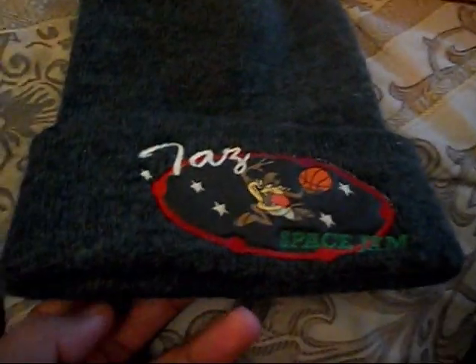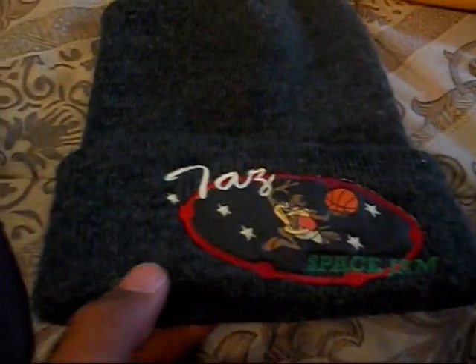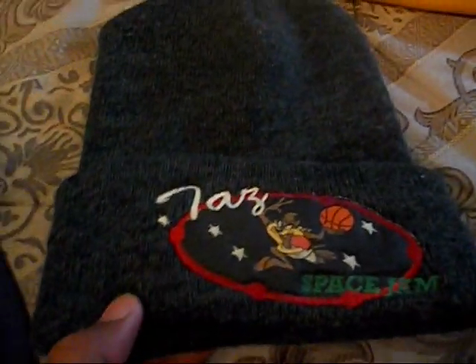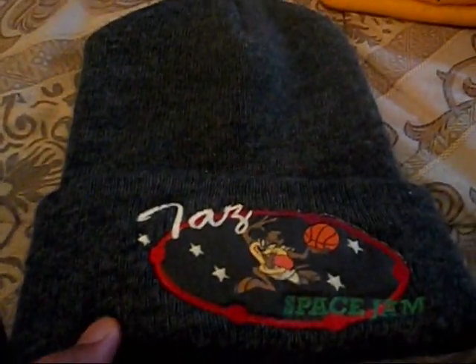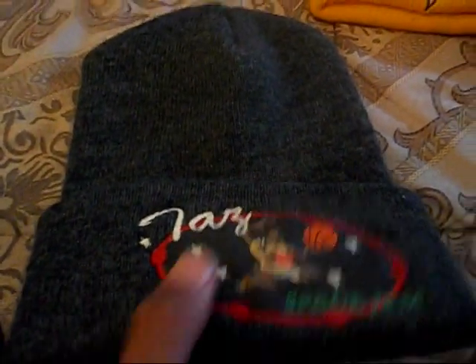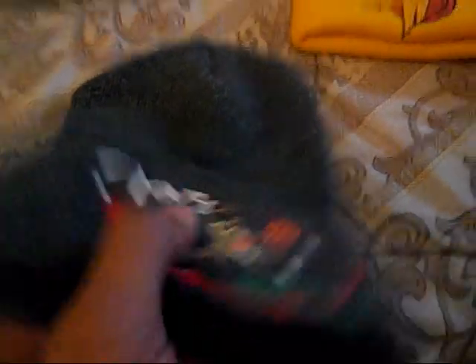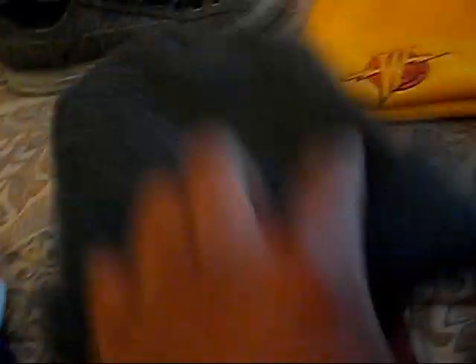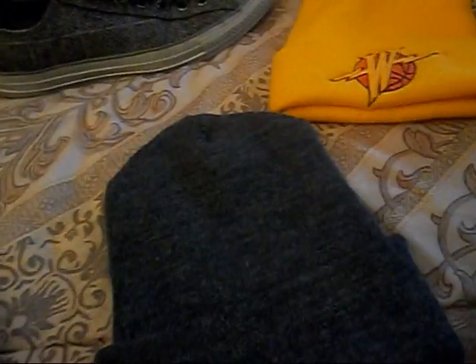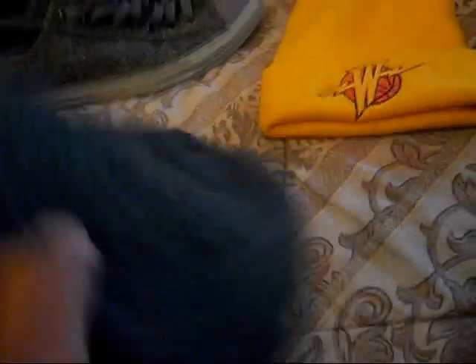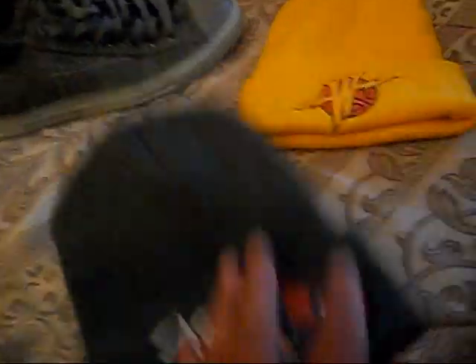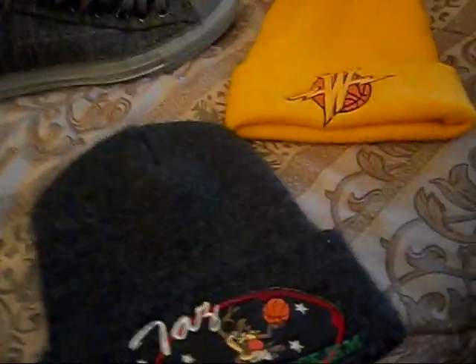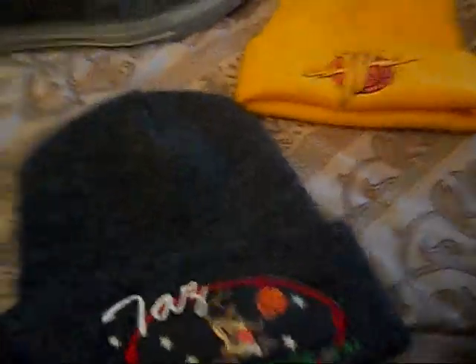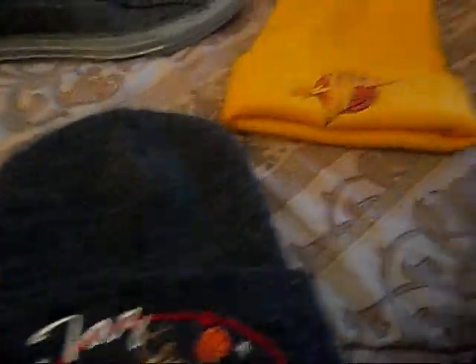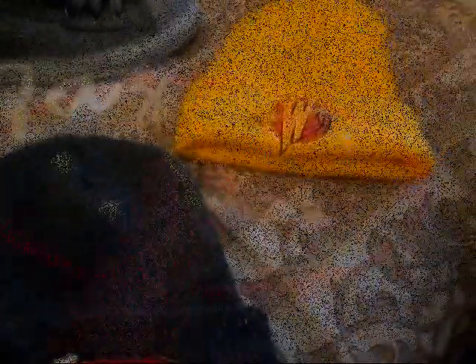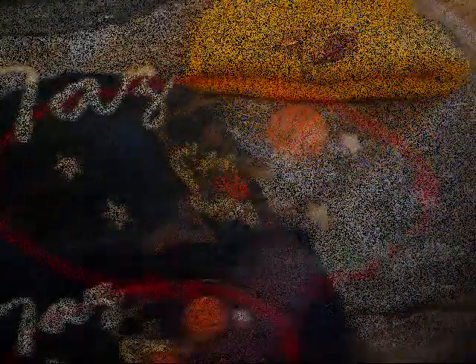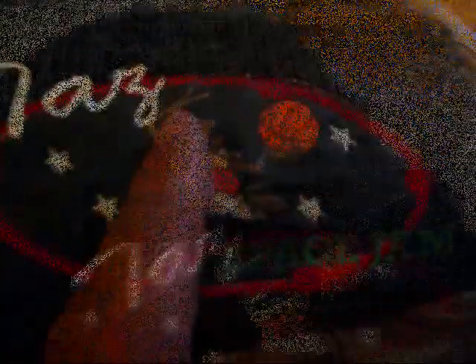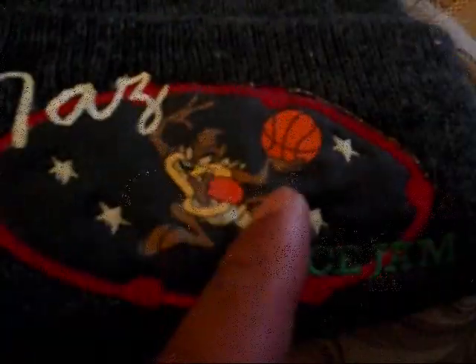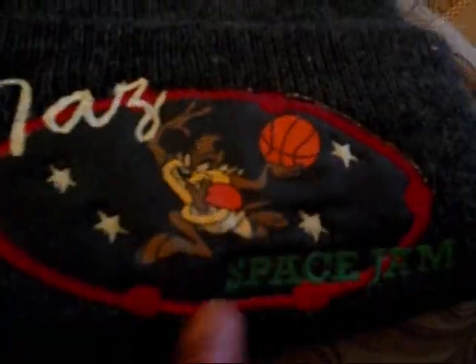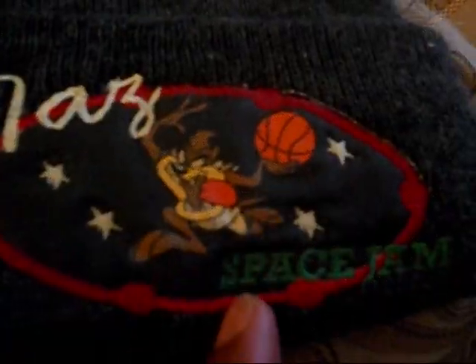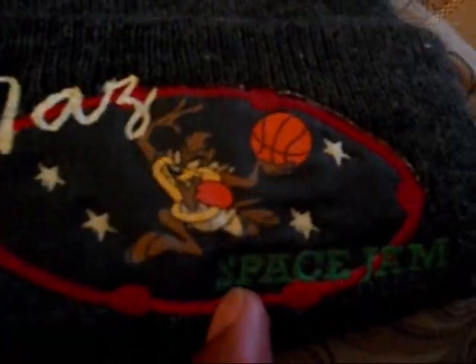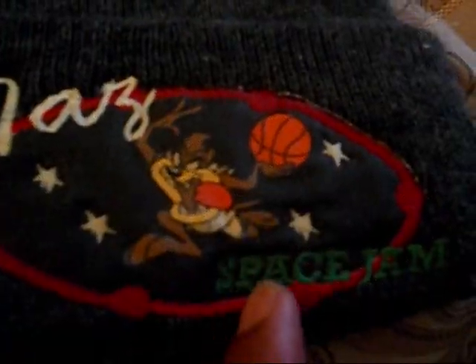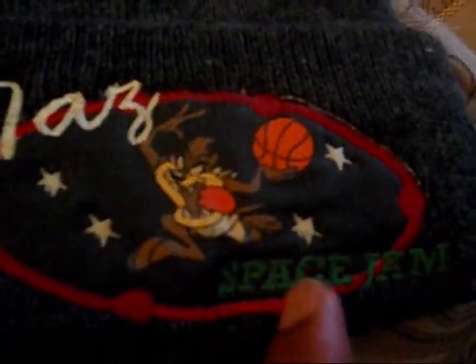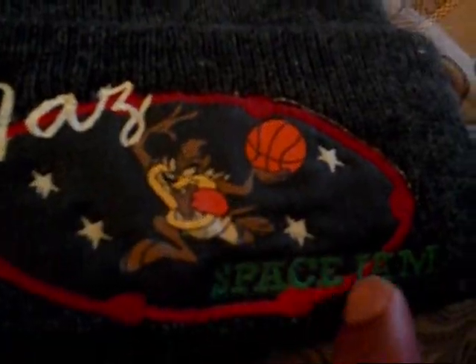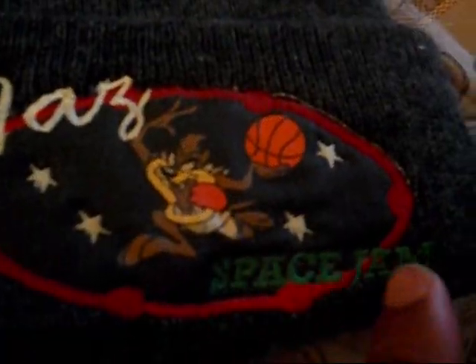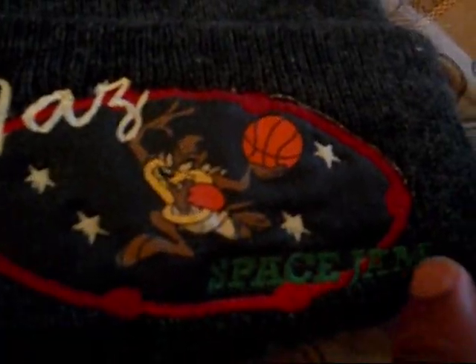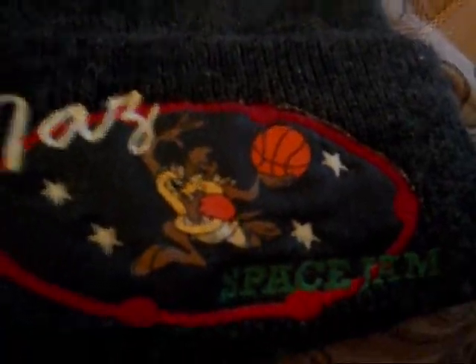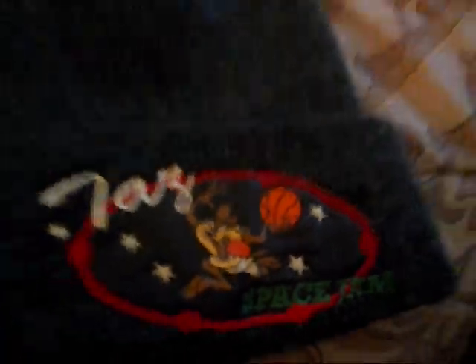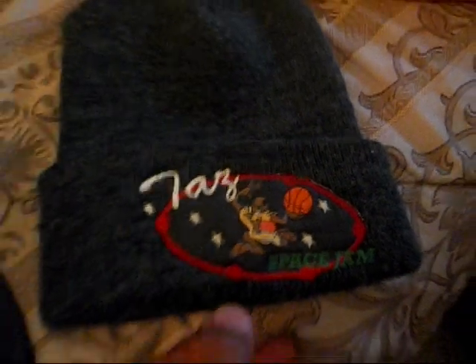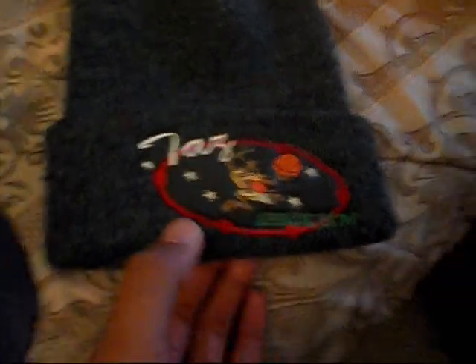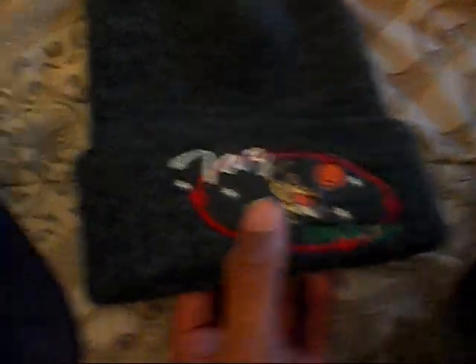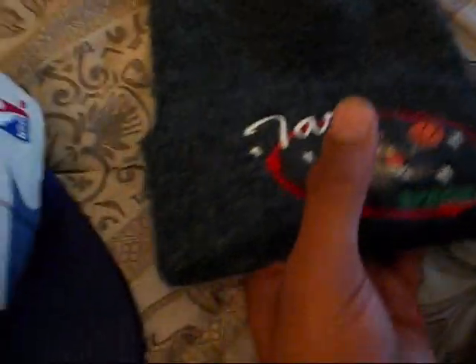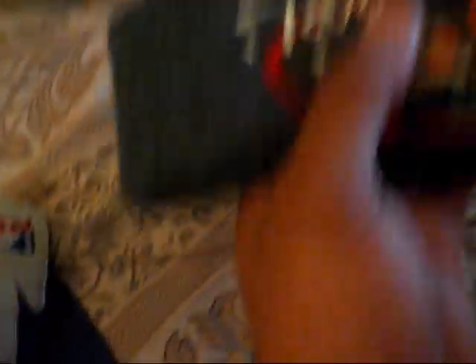We got this gray beanie — dark gray. It's a Space Jam, the basketball. Space Jam right there — this is sick though.